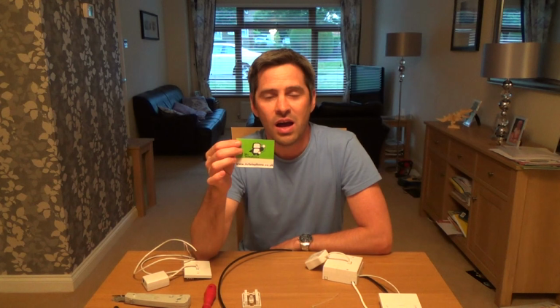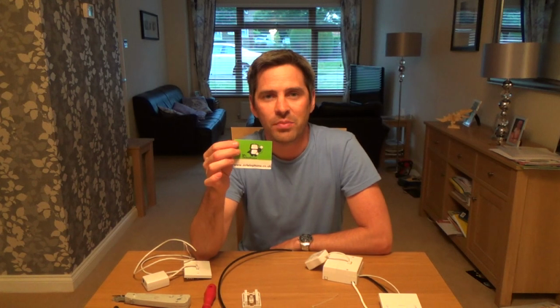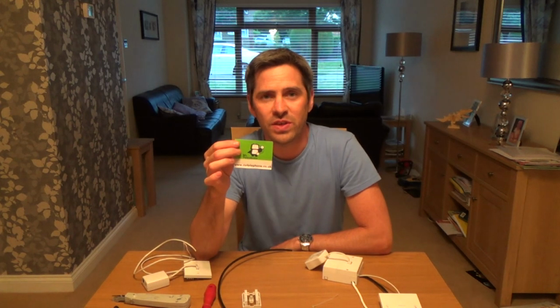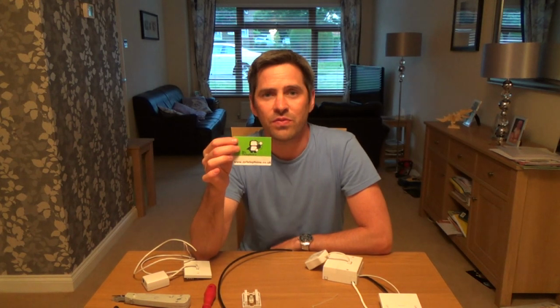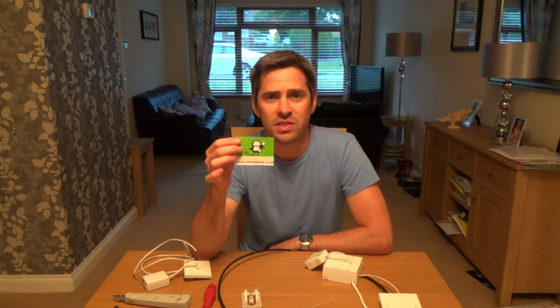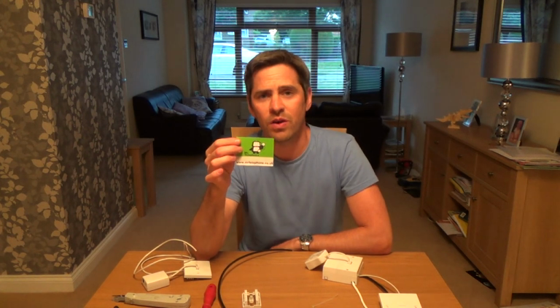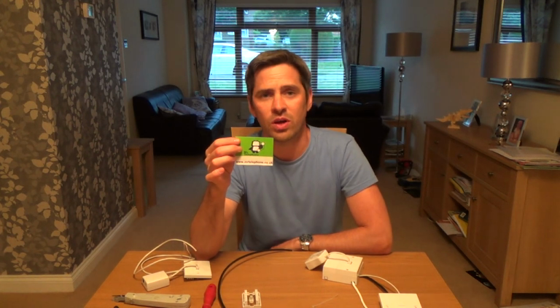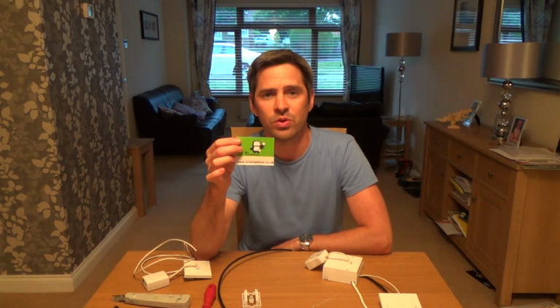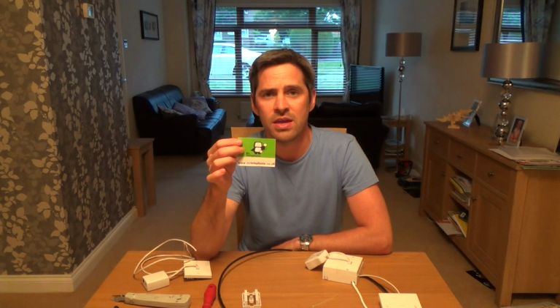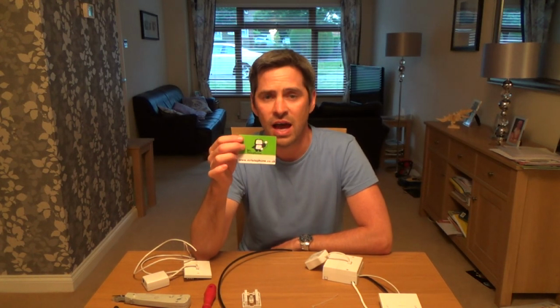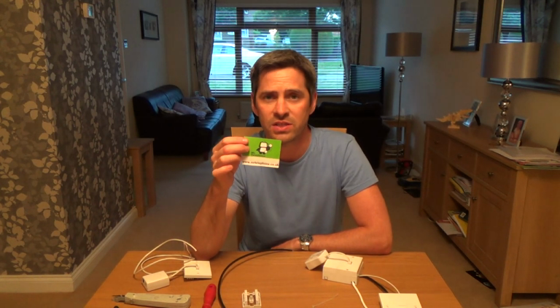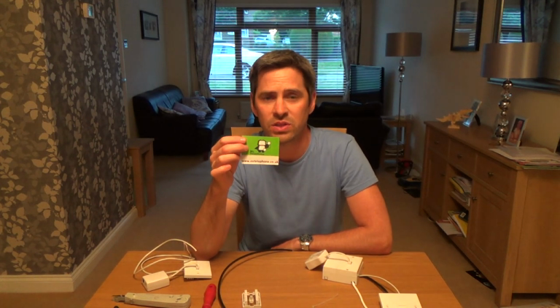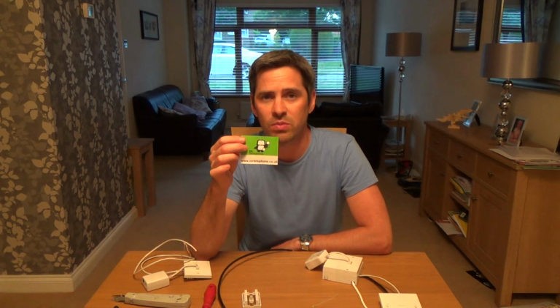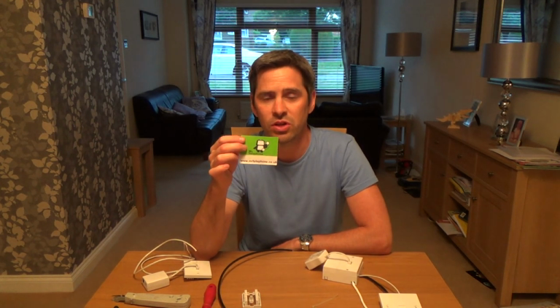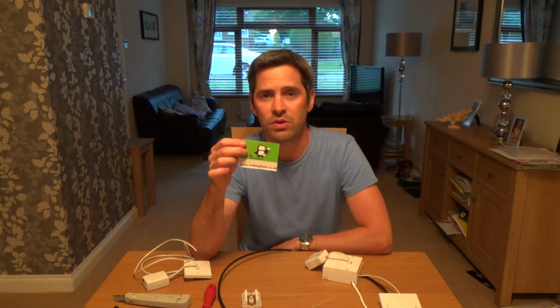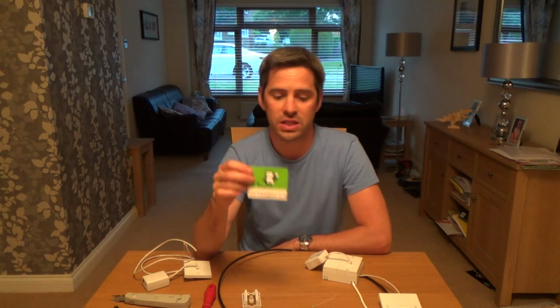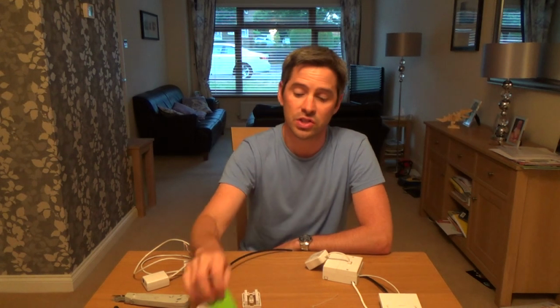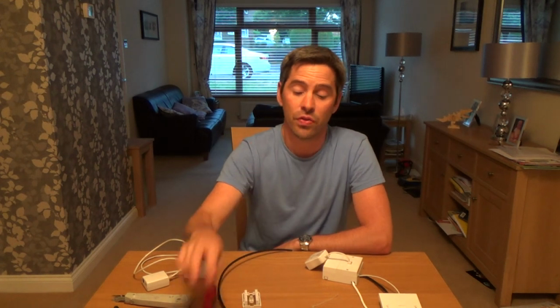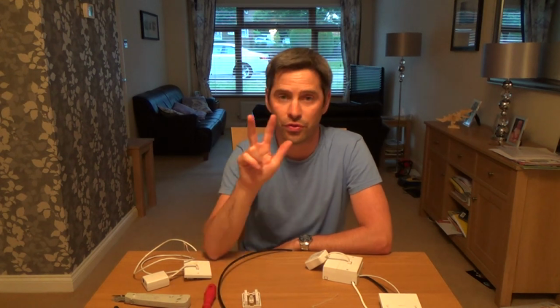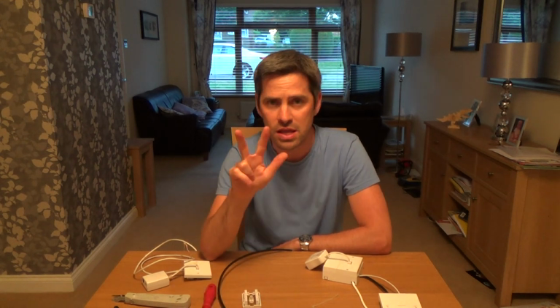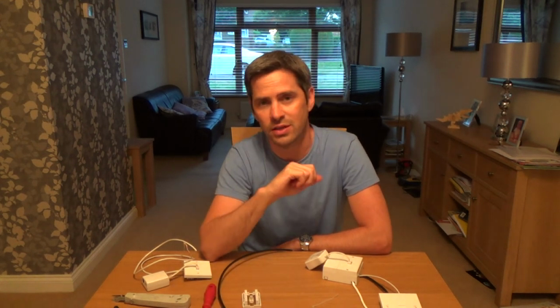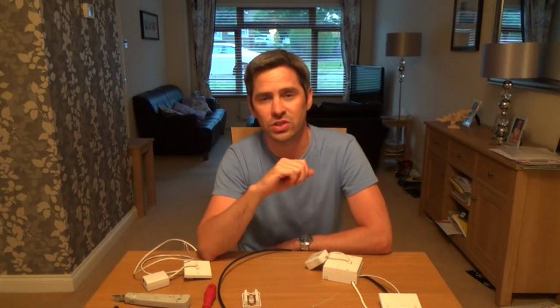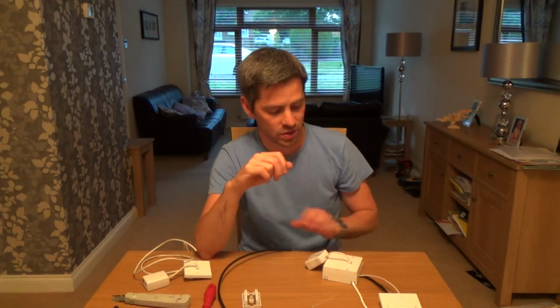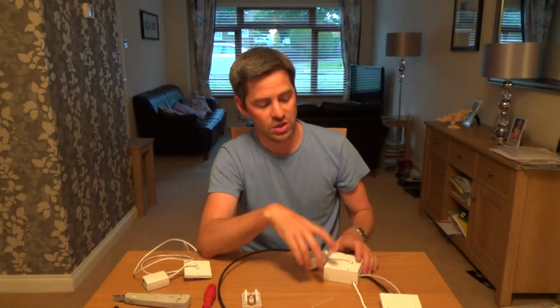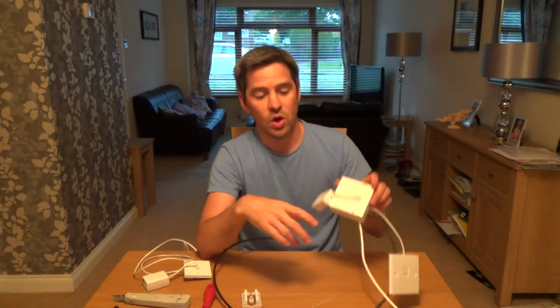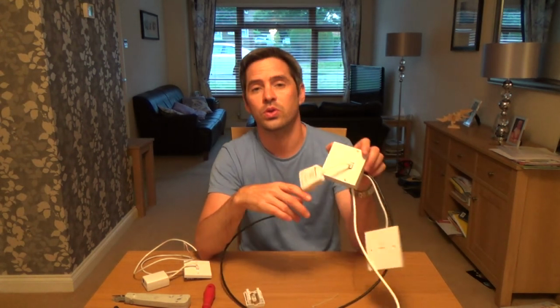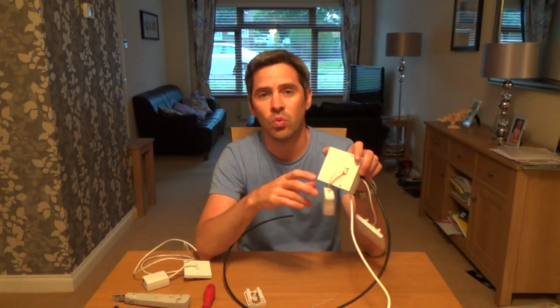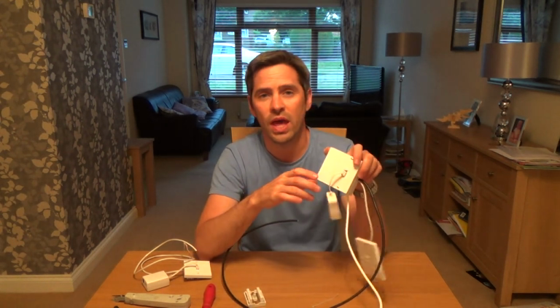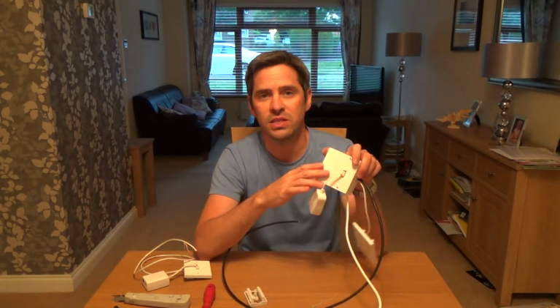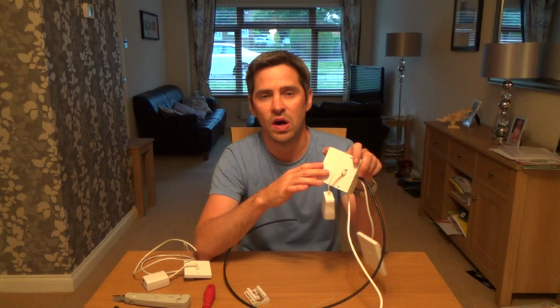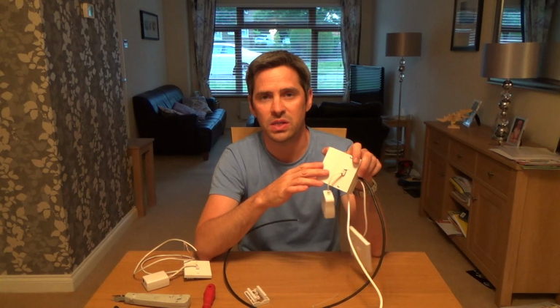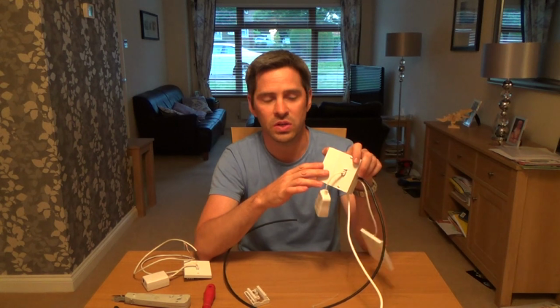Hi there, my name's Vince from MrTelephone.co.uk and in this video today I'm going to show you how you can attach three extension sockets onto the one NTE5 master socket.